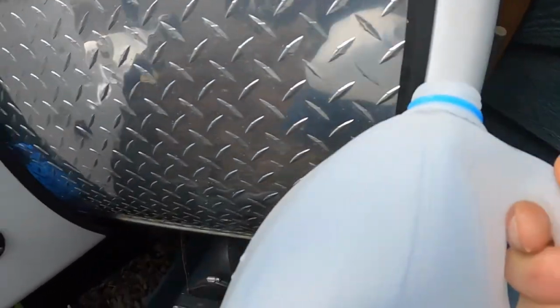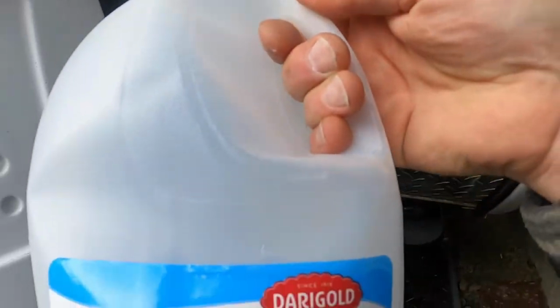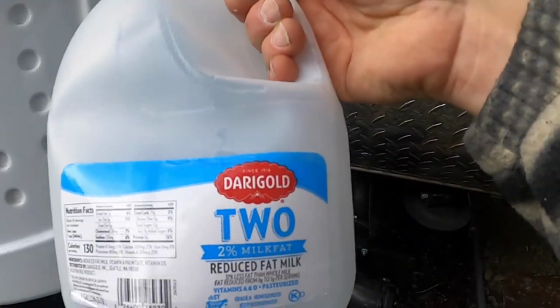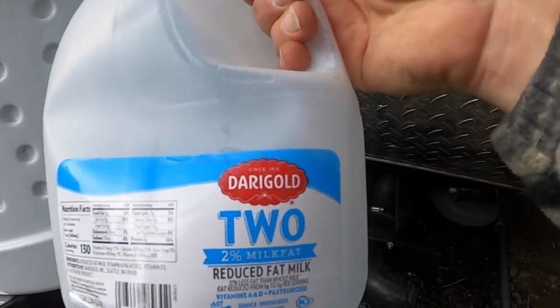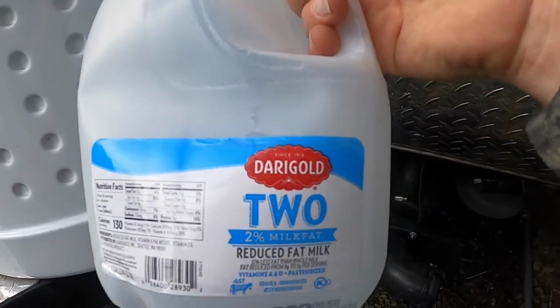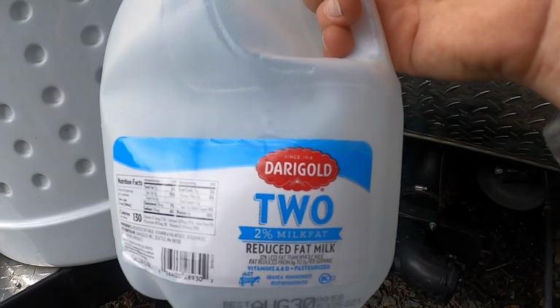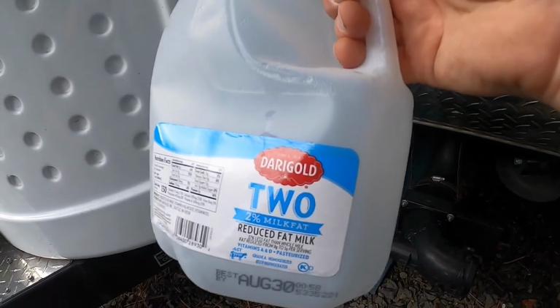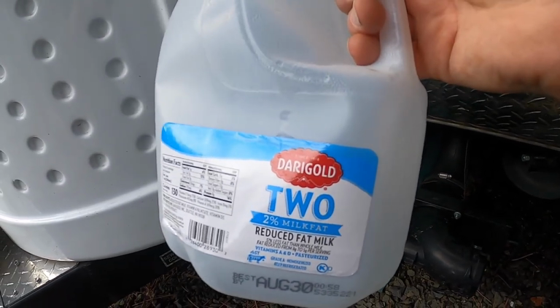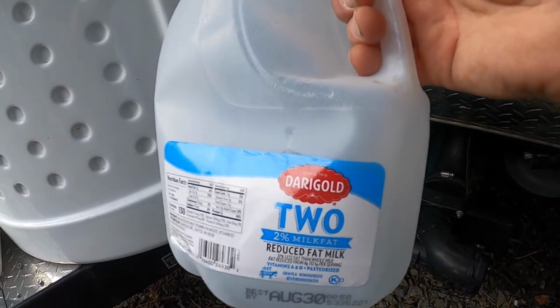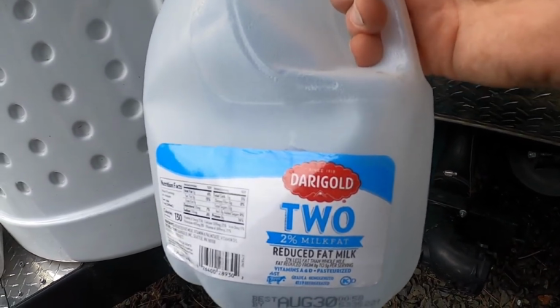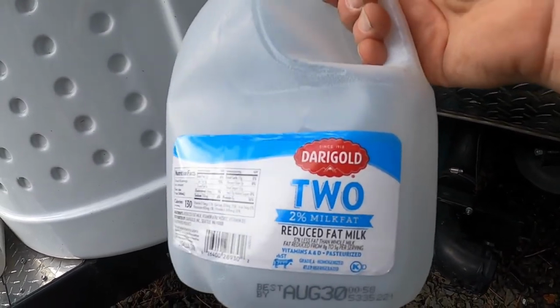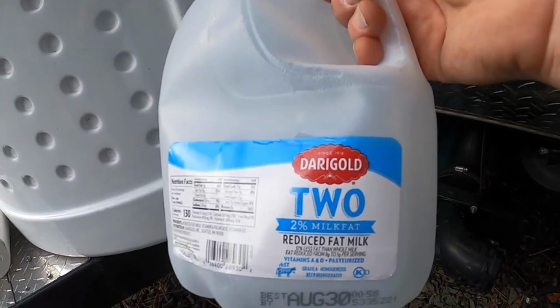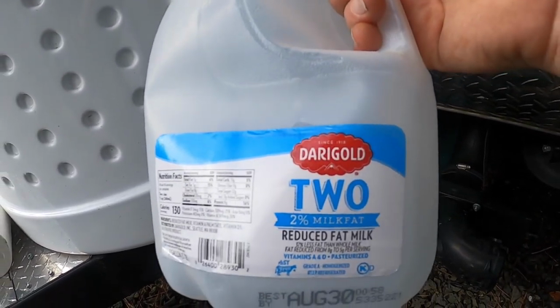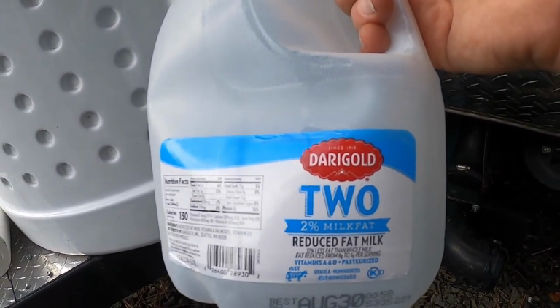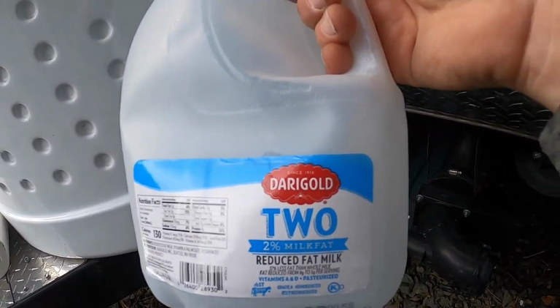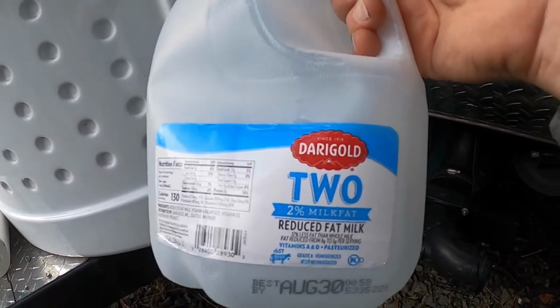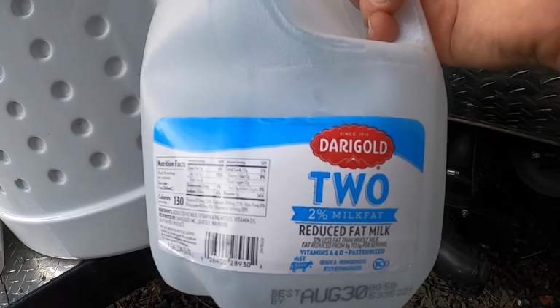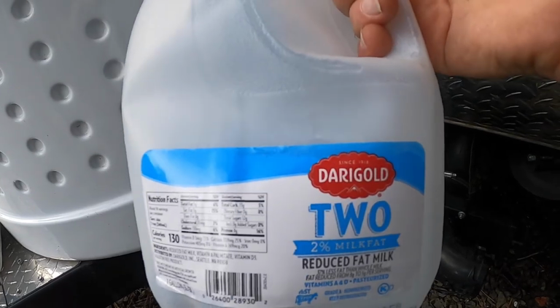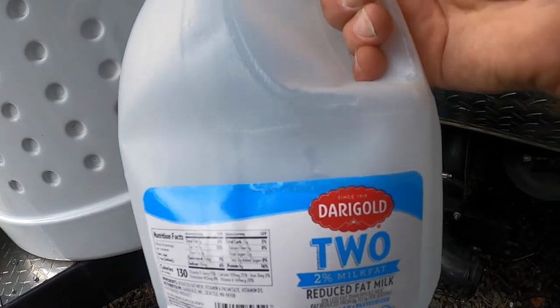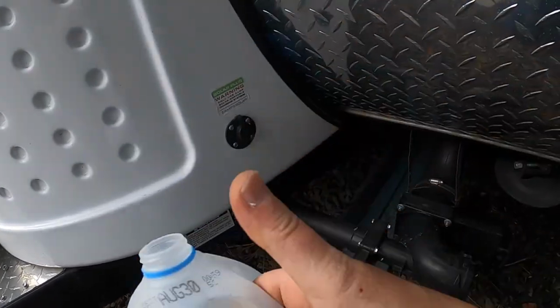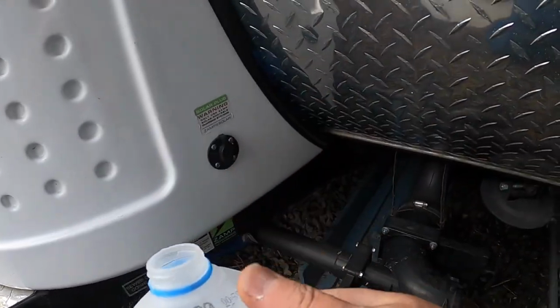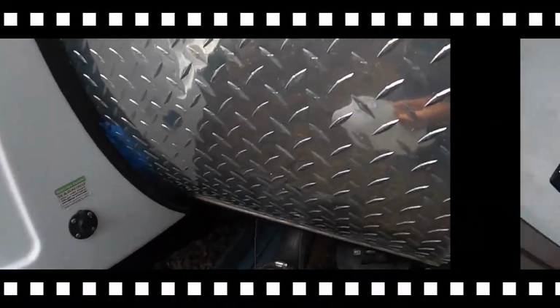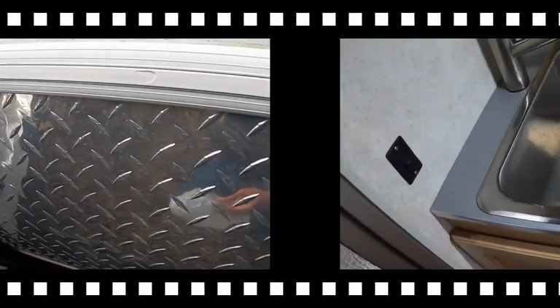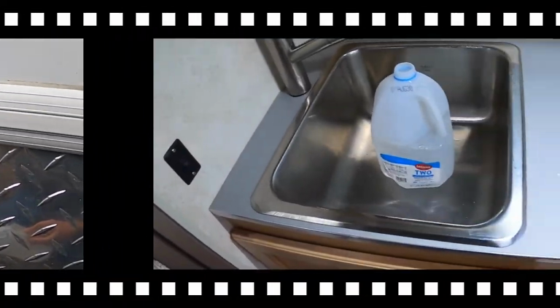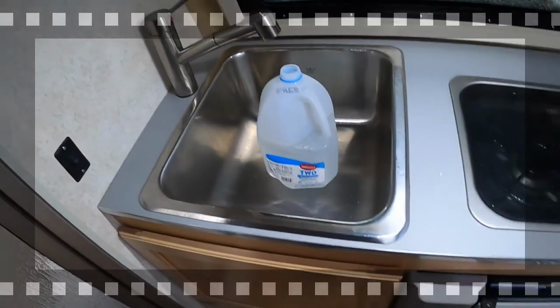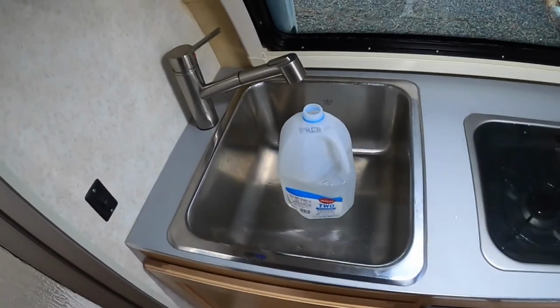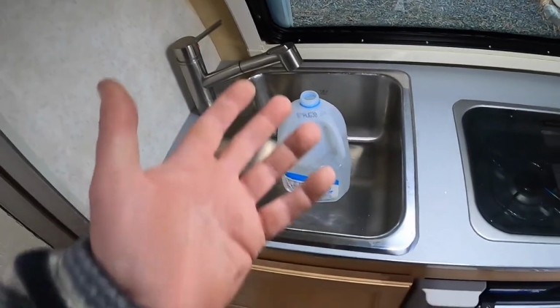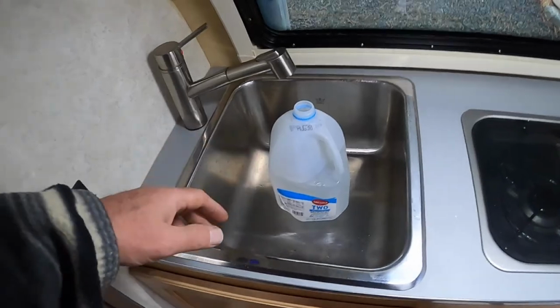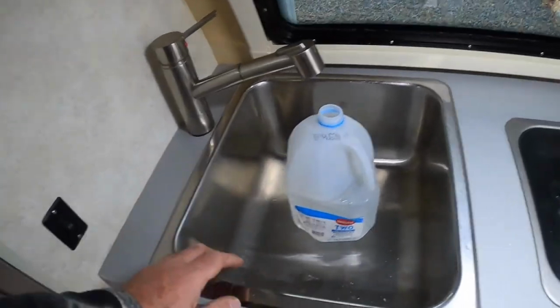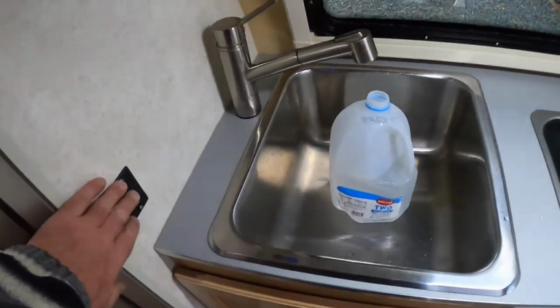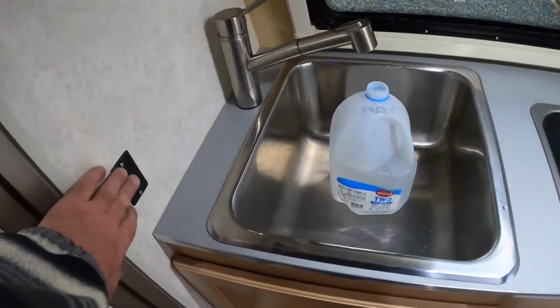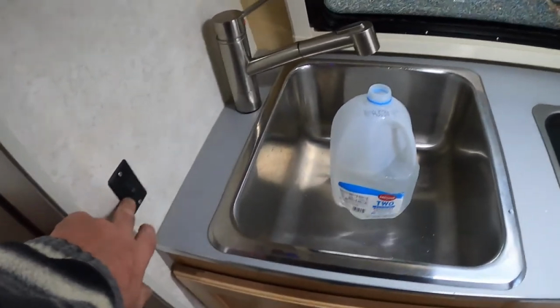Here's a tip for you: go ahead and fill your water tank with two percent low fat milk and it won't go sour as fast. Okay, so here we are — here's the test. Pump is on.